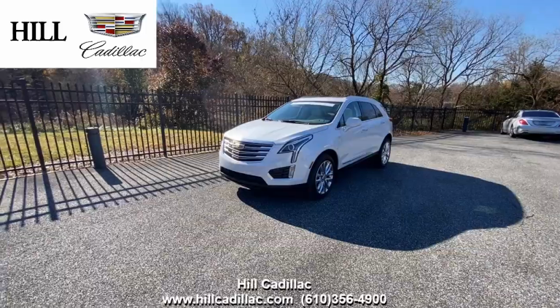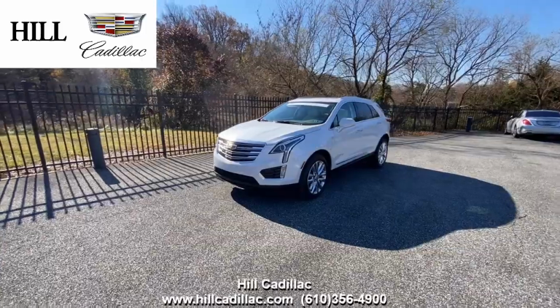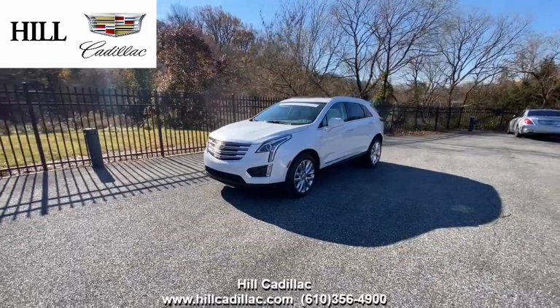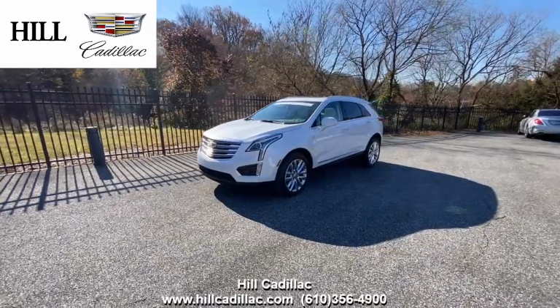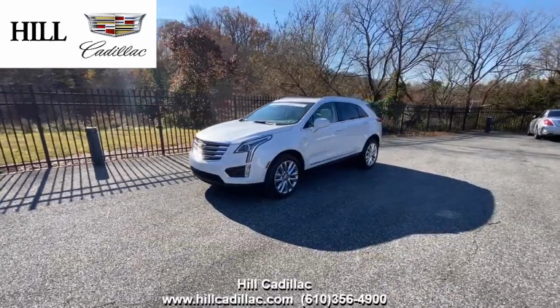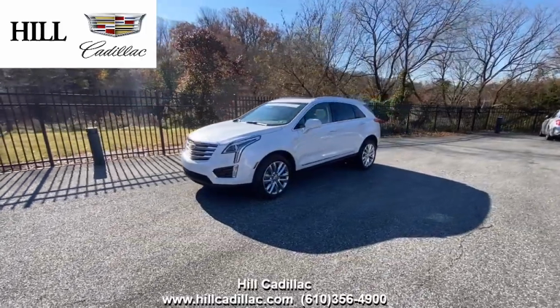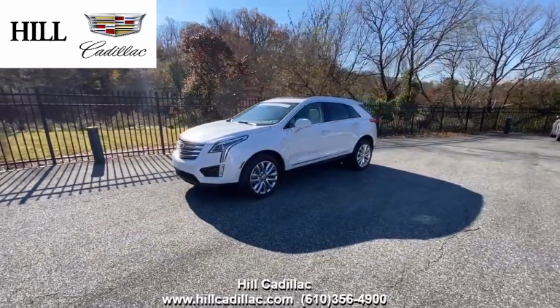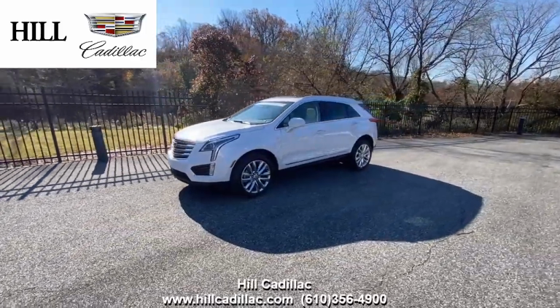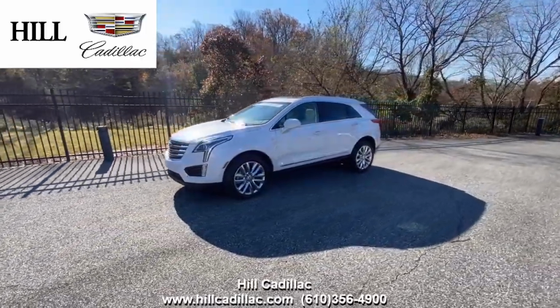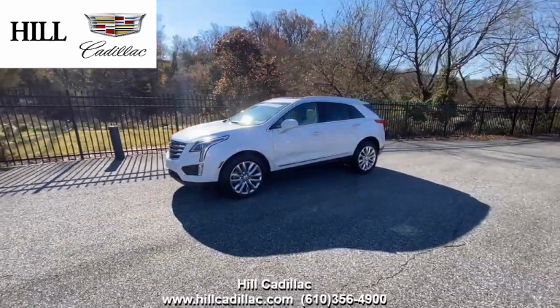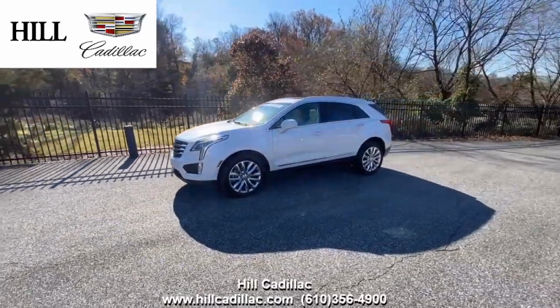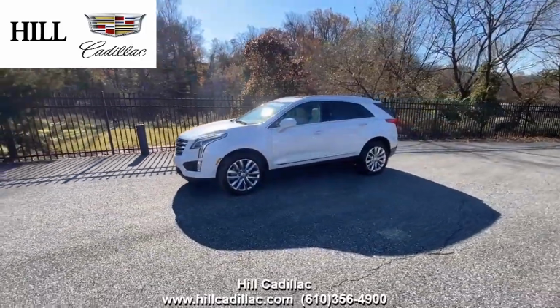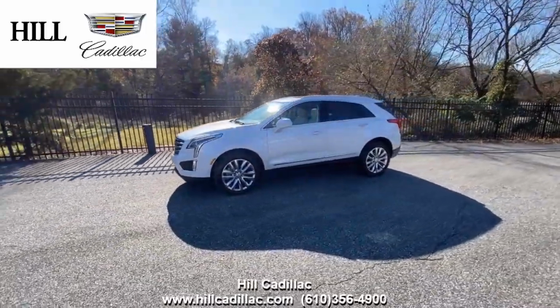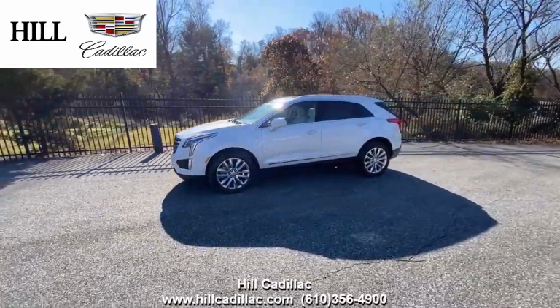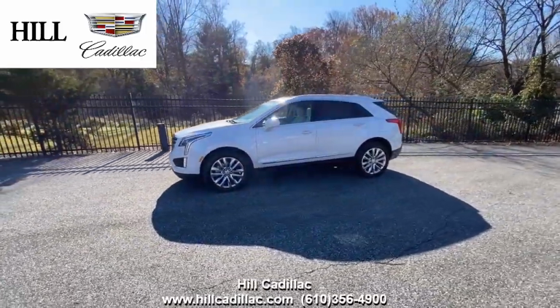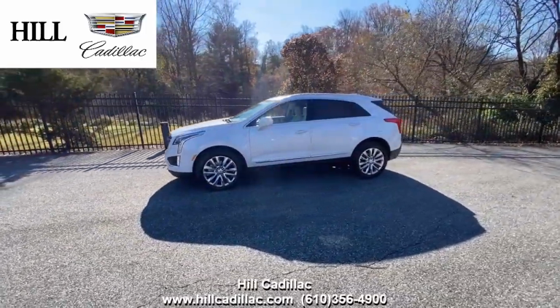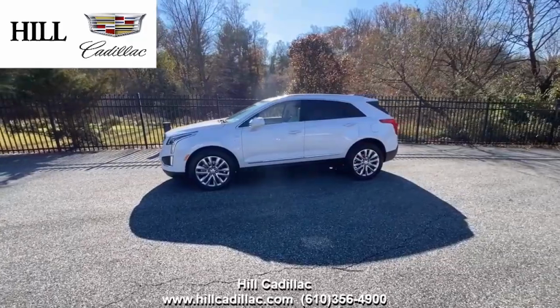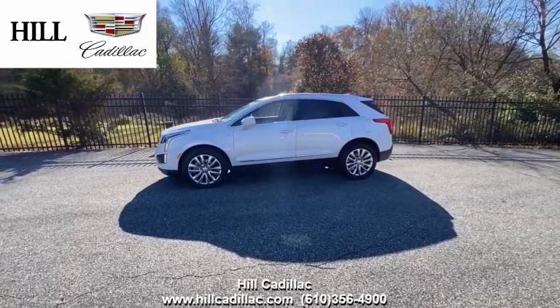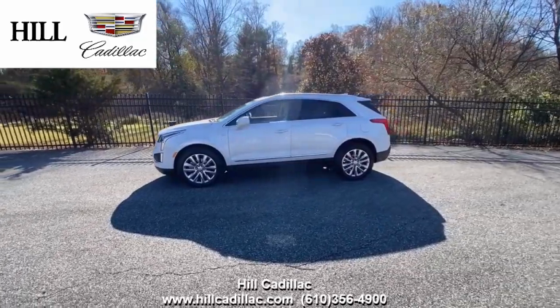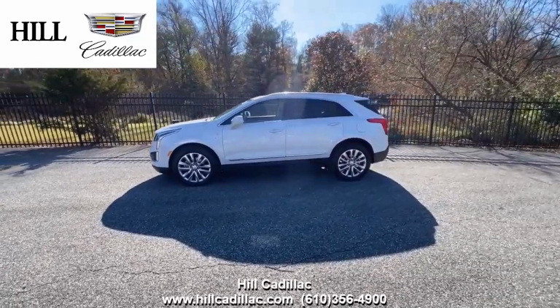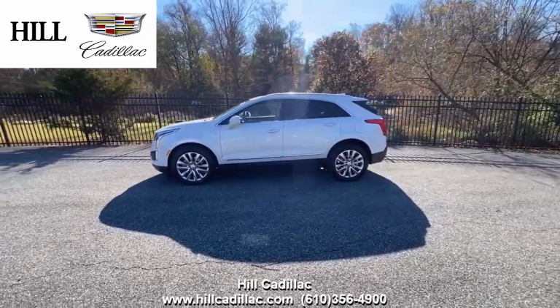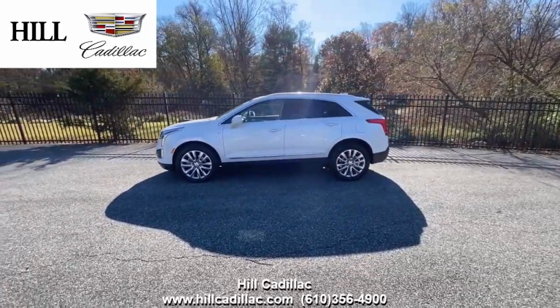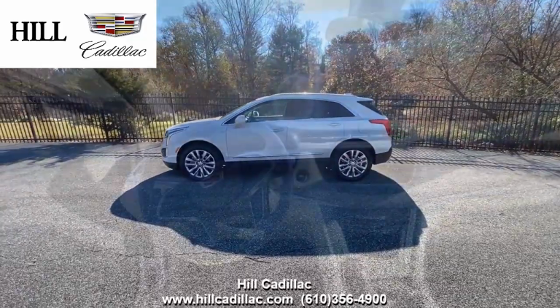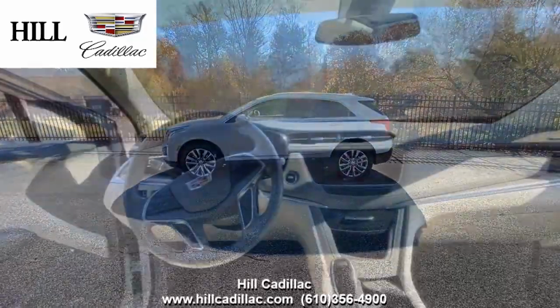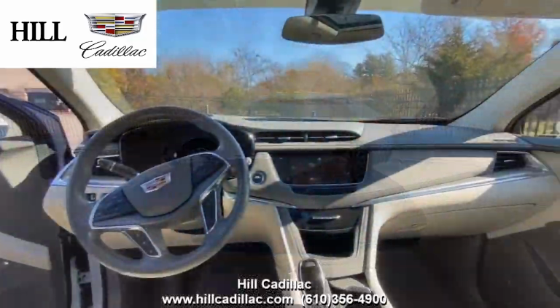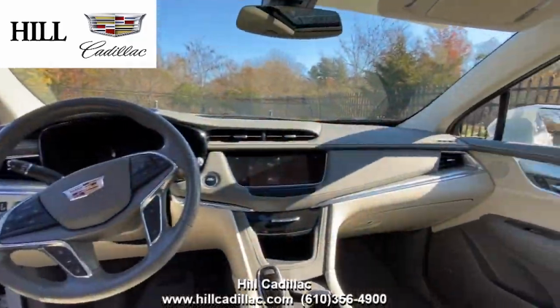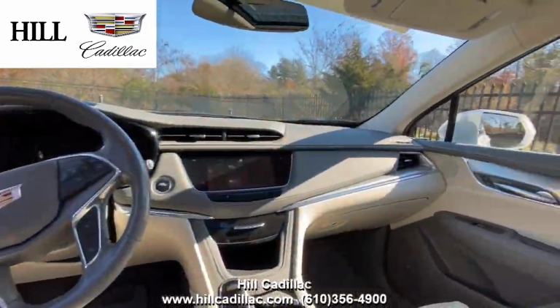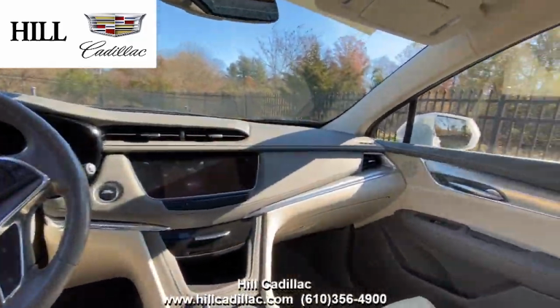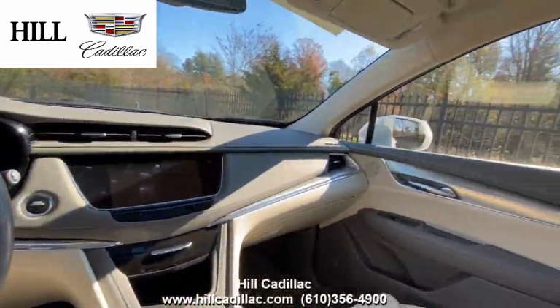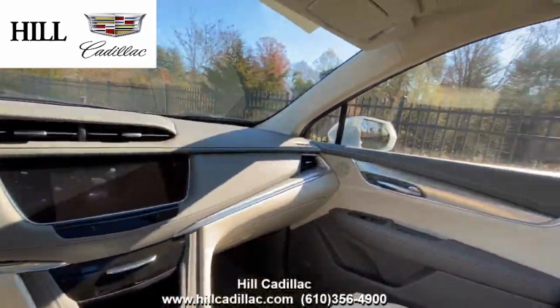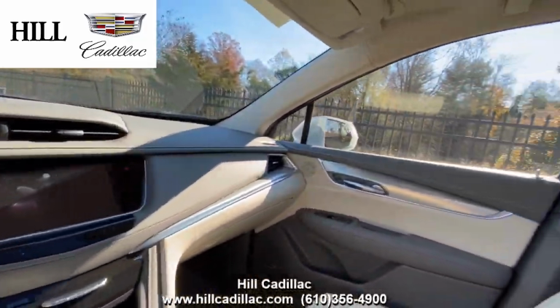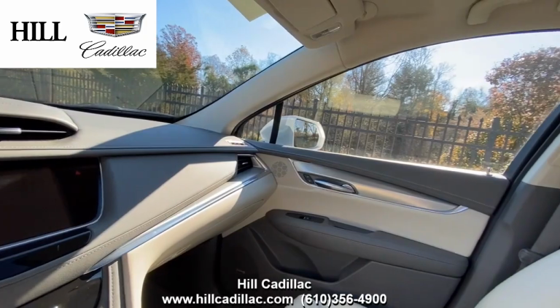On our lot, we have this certified pre-owned 2019 Cadillac XT5 Luxury in White. It has 29,449 miles on it, has had one owner, and has a clean Carfax report.